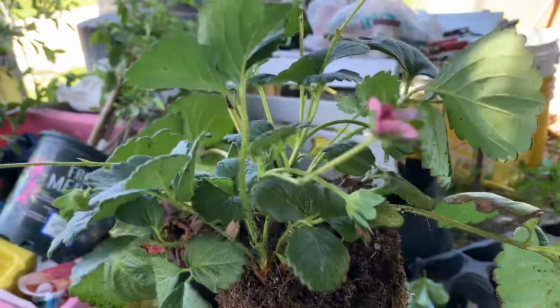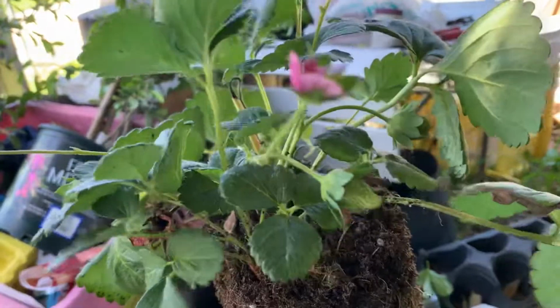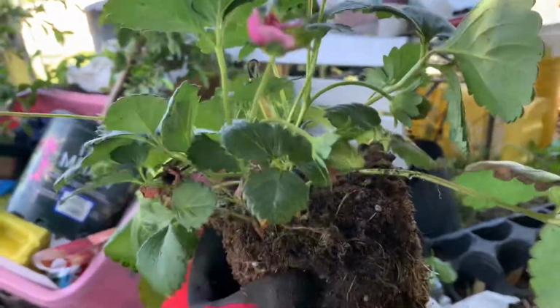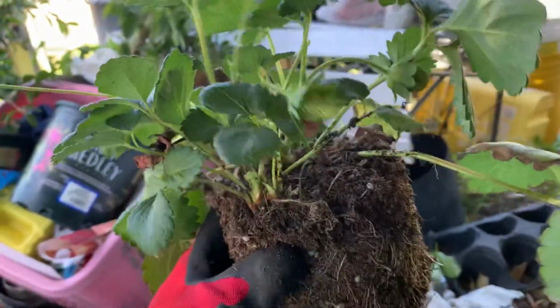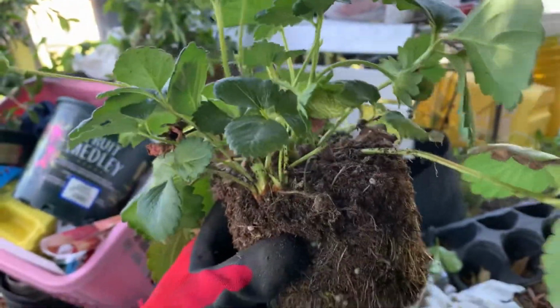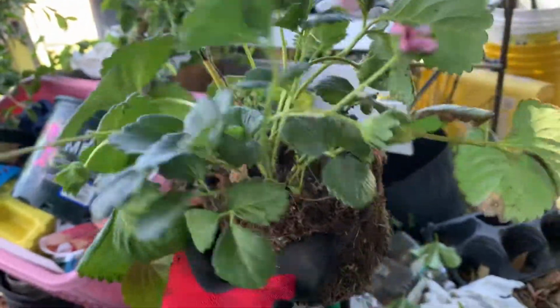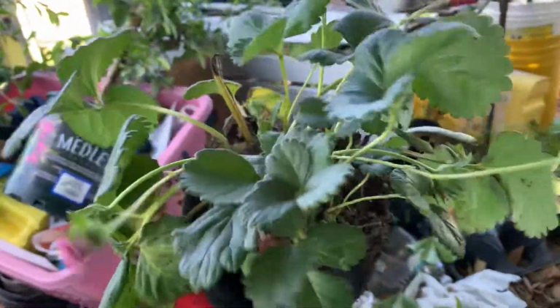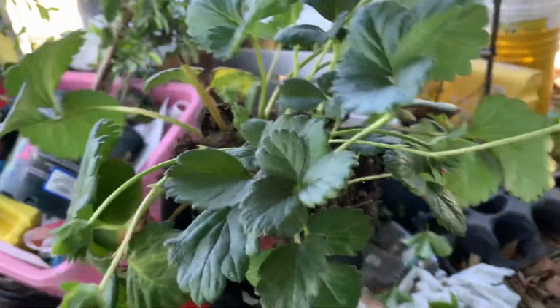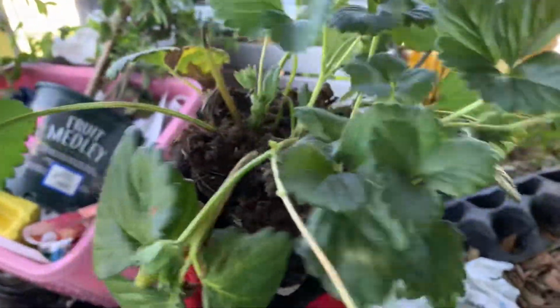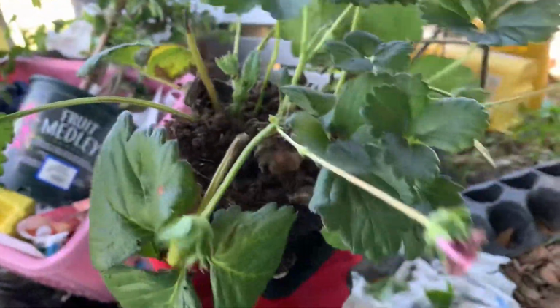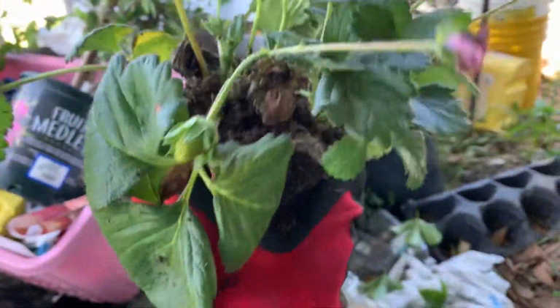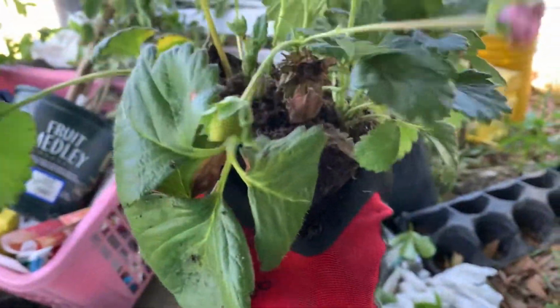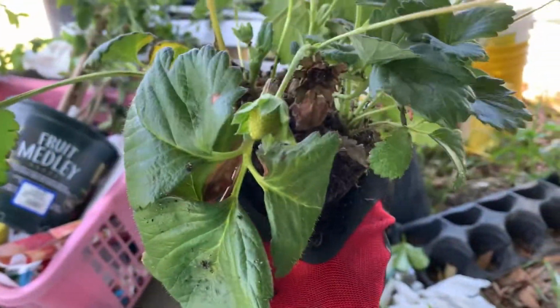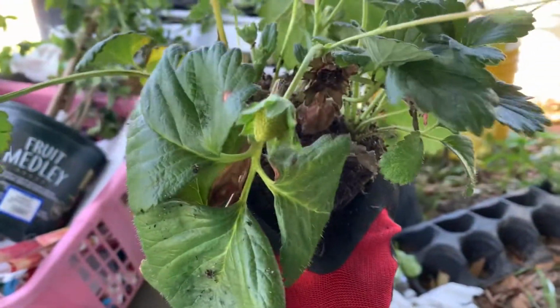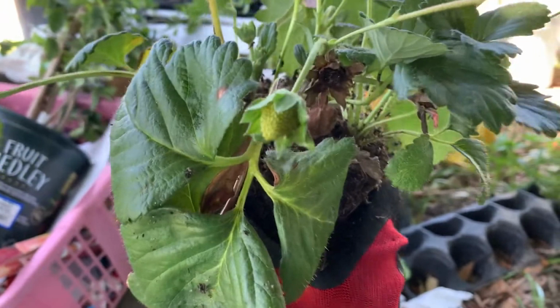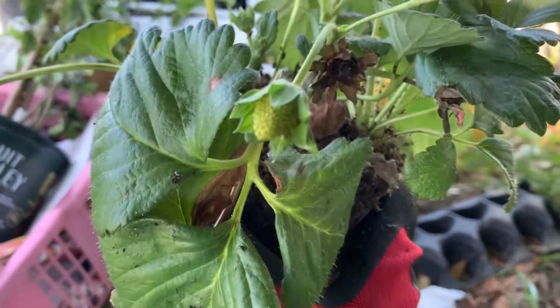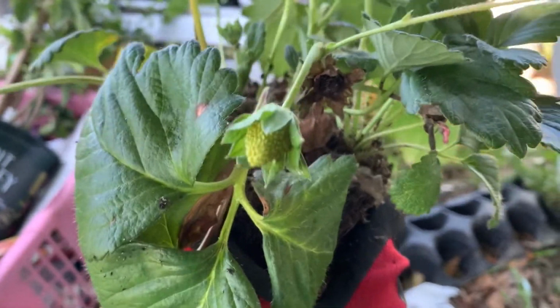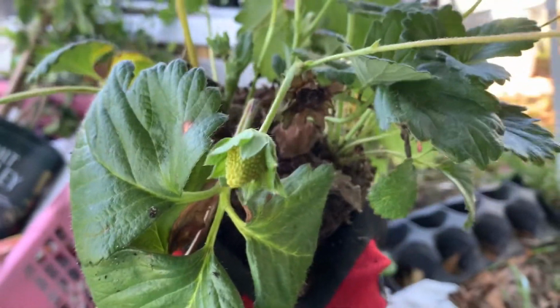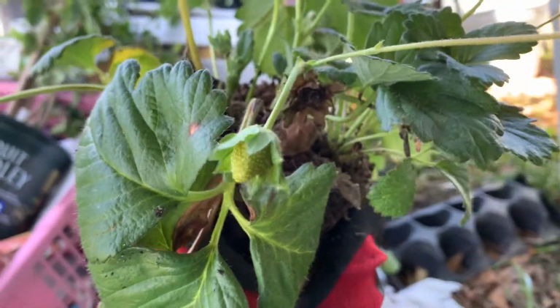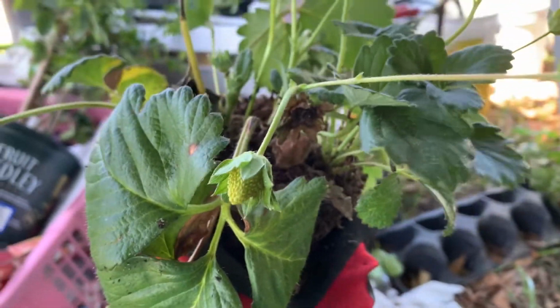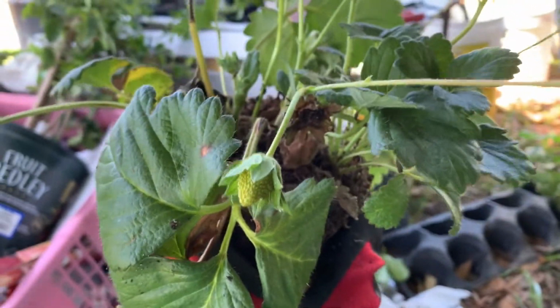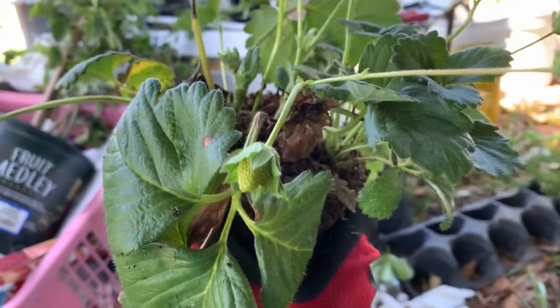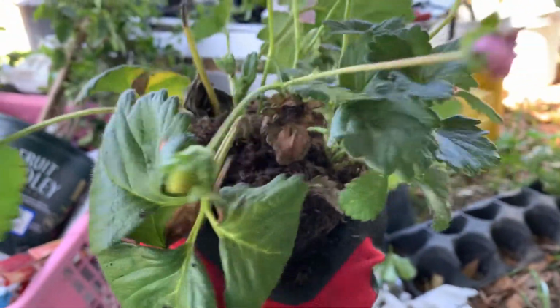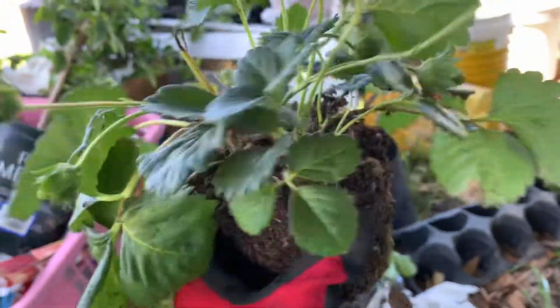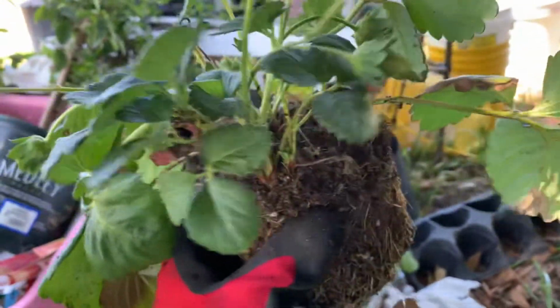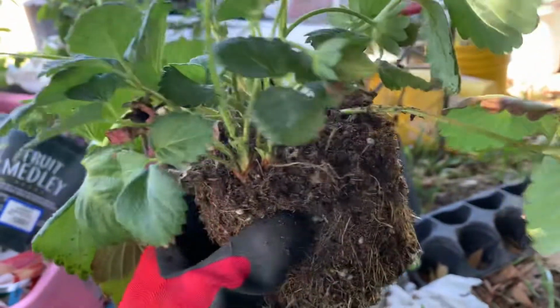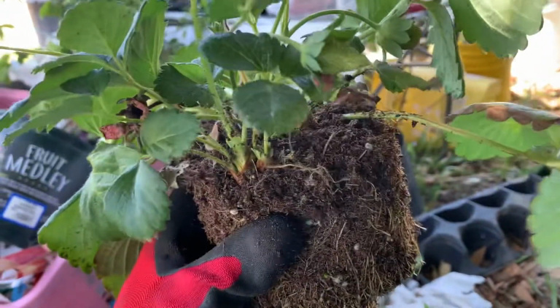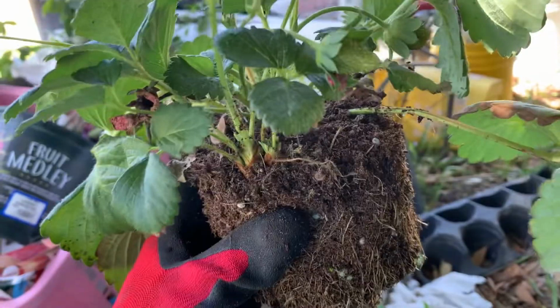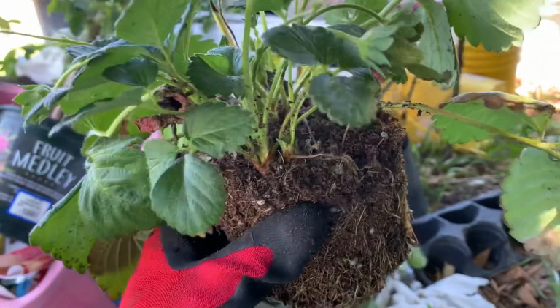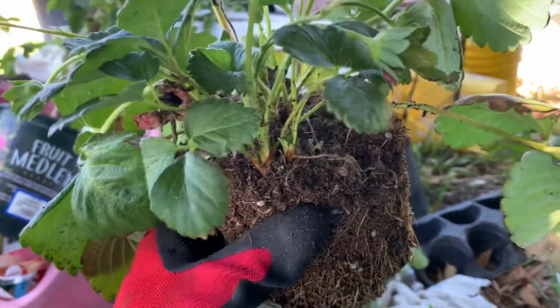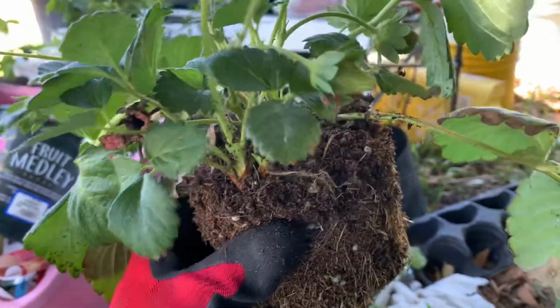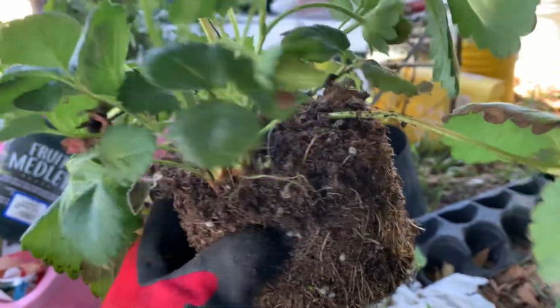This is a sweet berry strawberry. You can see one of the fruits has already come in. You should really take the fruit off the first year and let the plant send out runners.